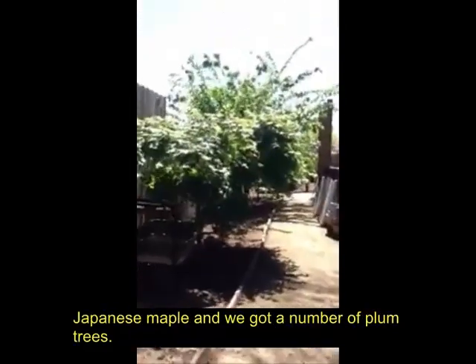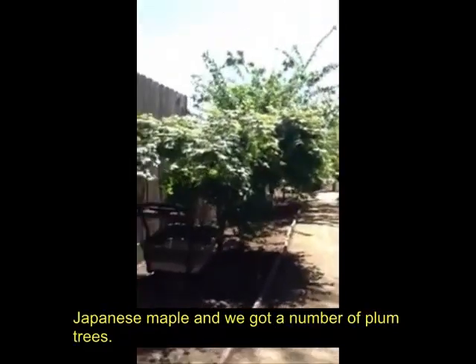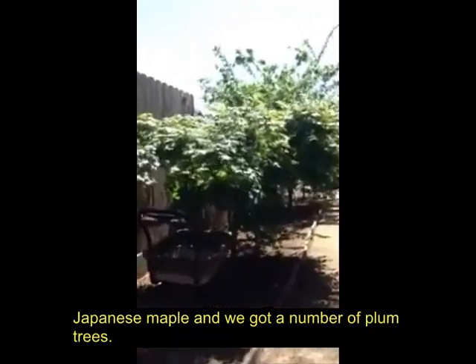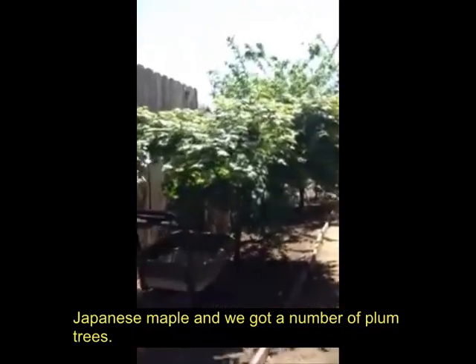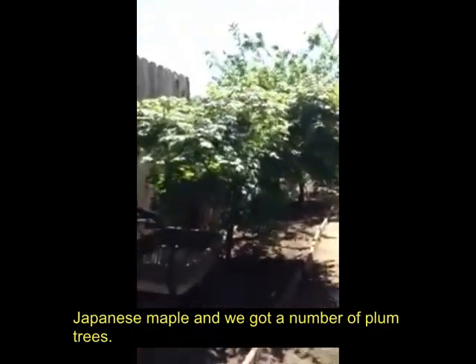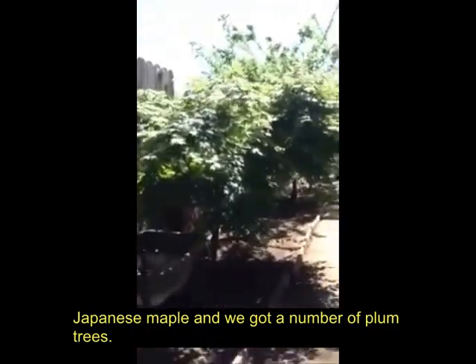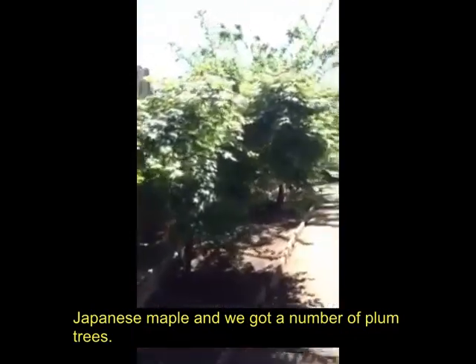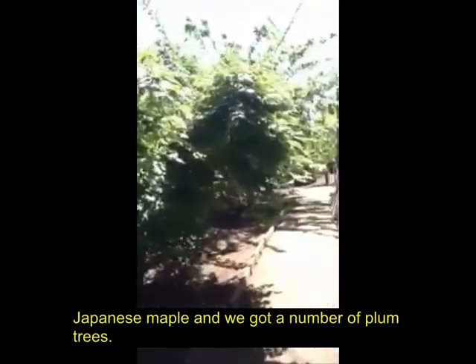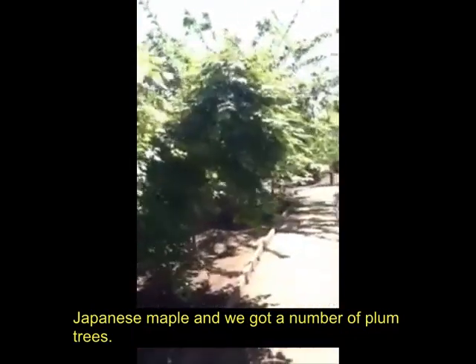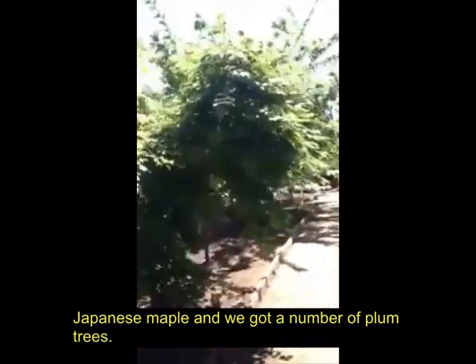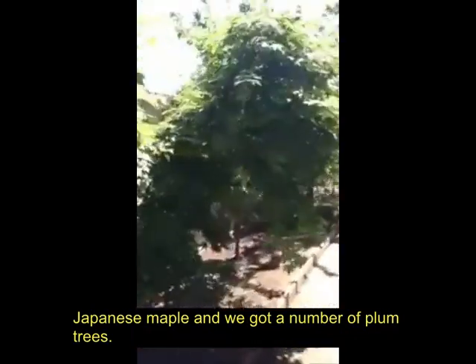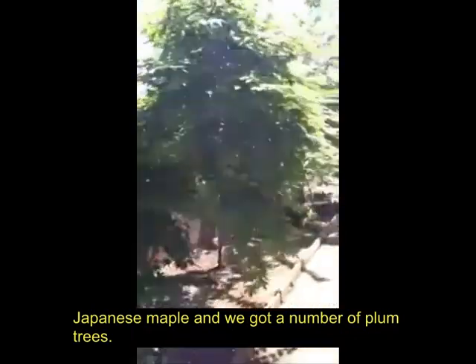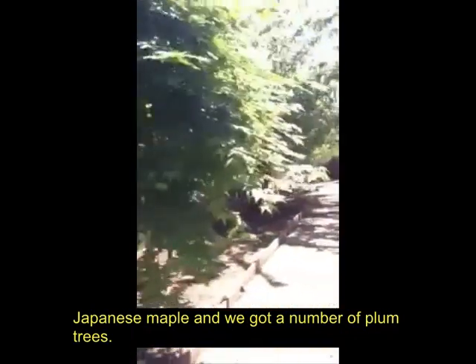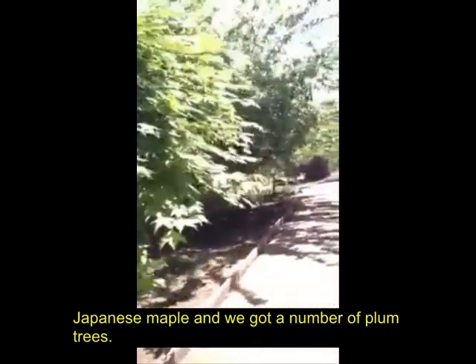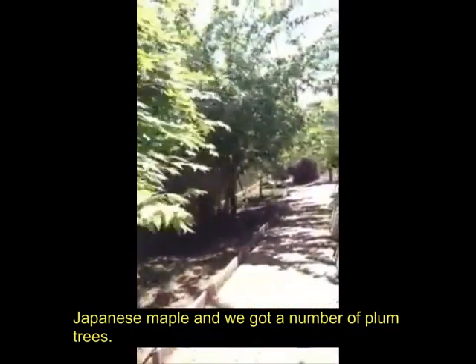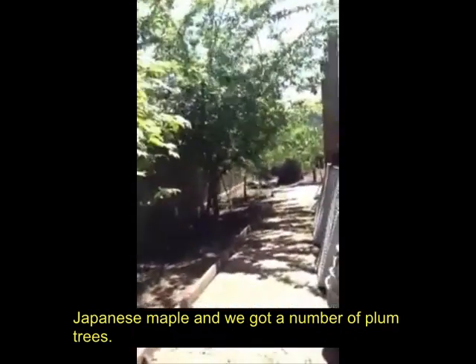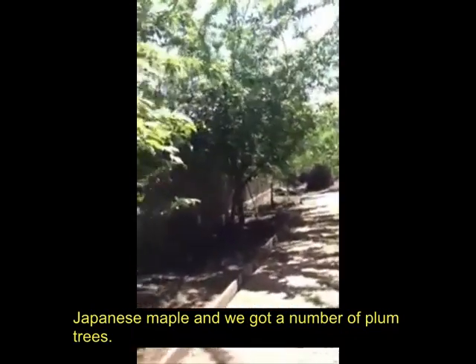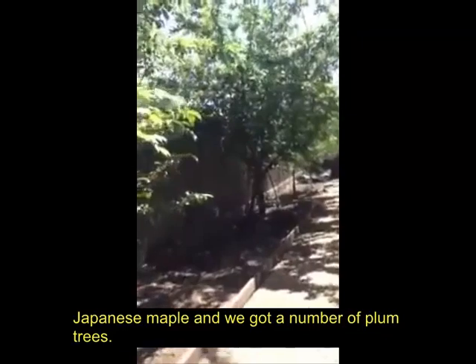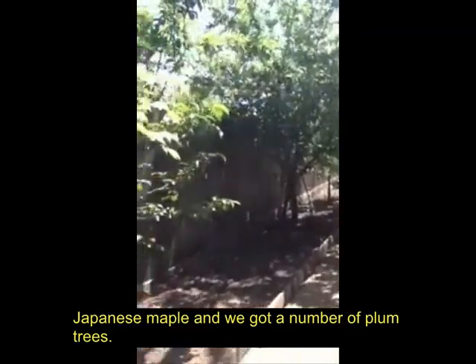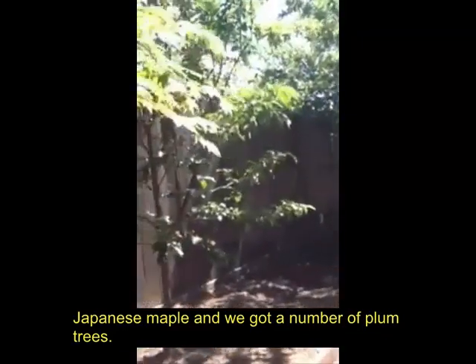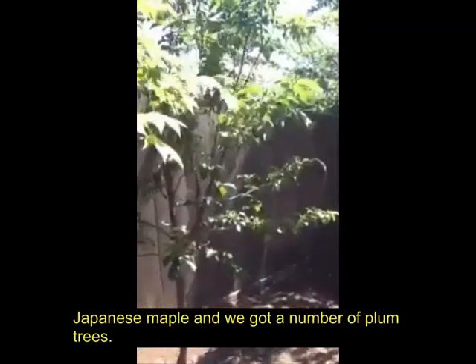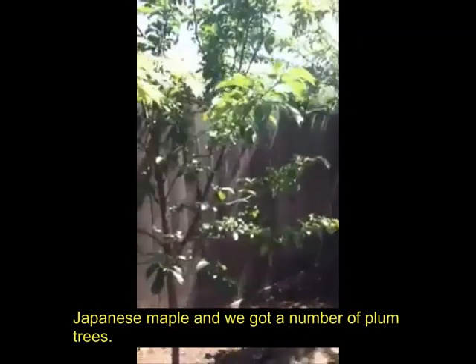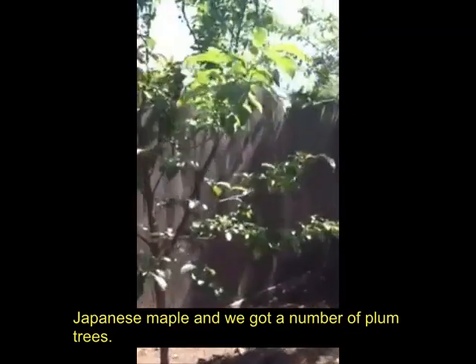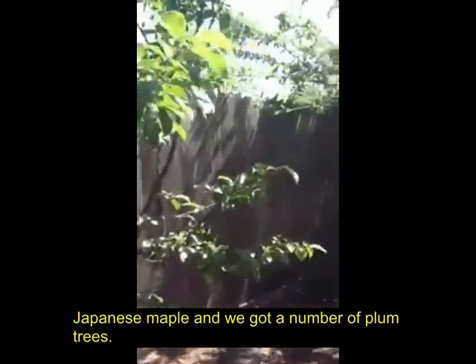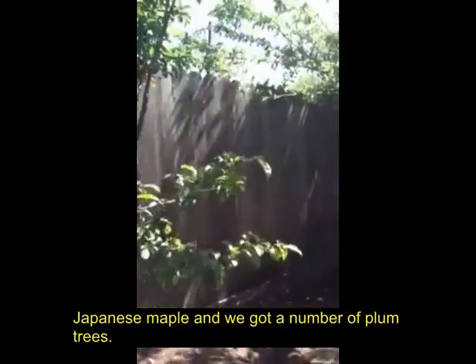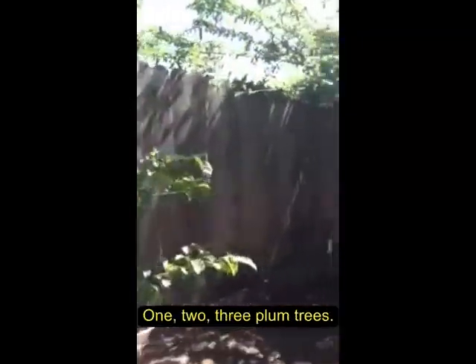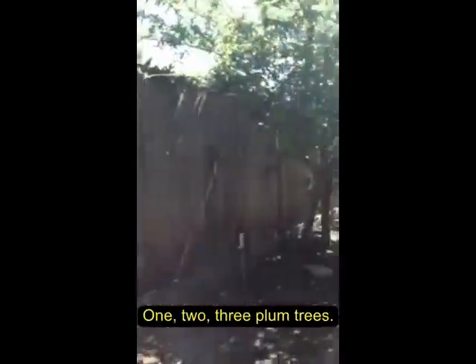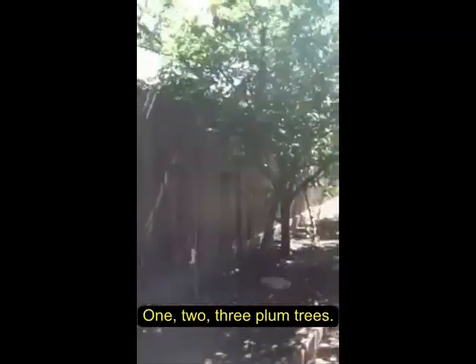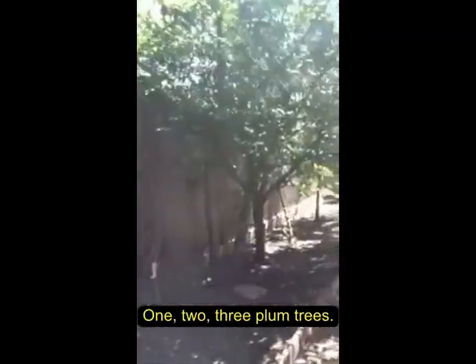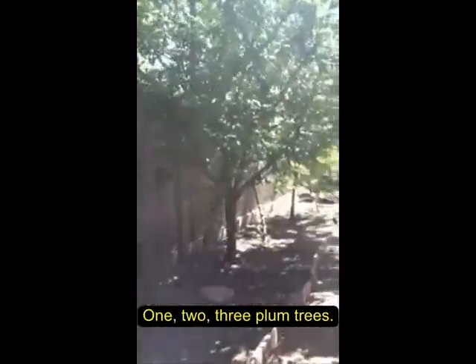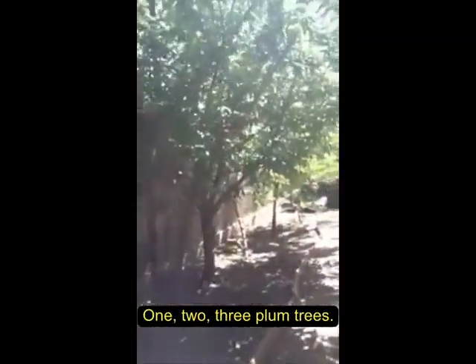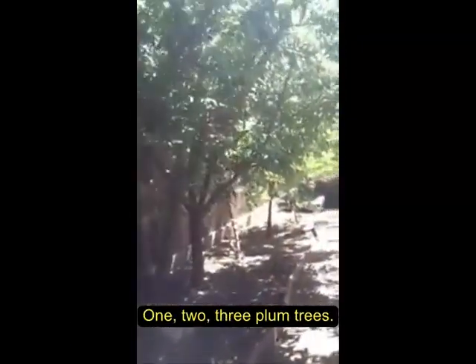Japanese maple. And we've got a number of plum trees — one, two, three plum trees.